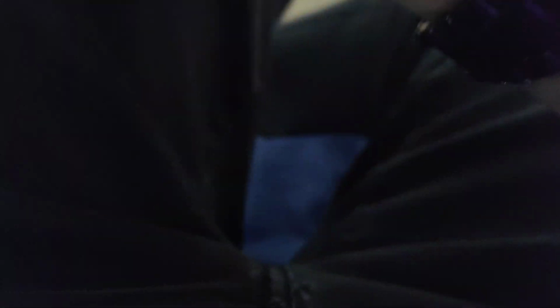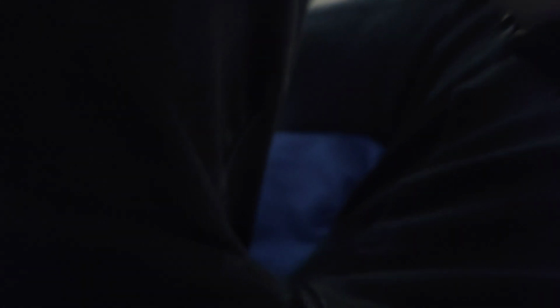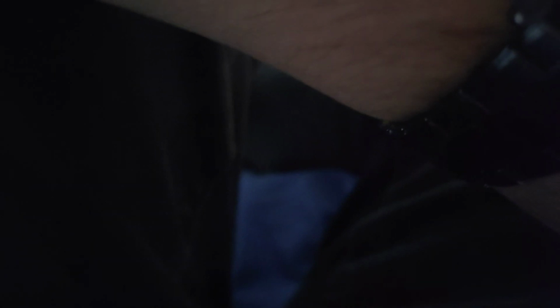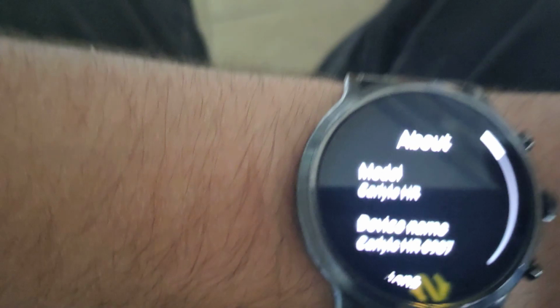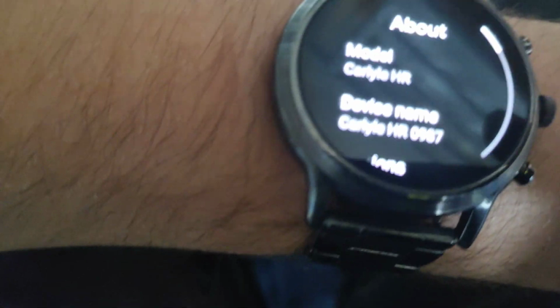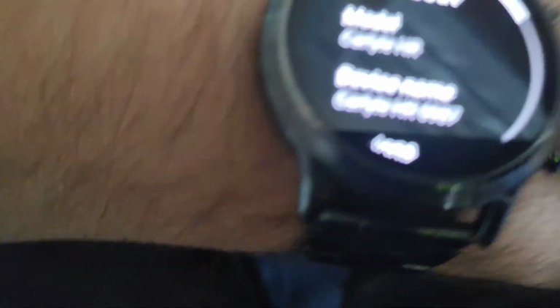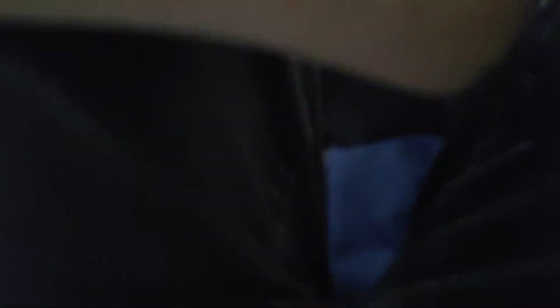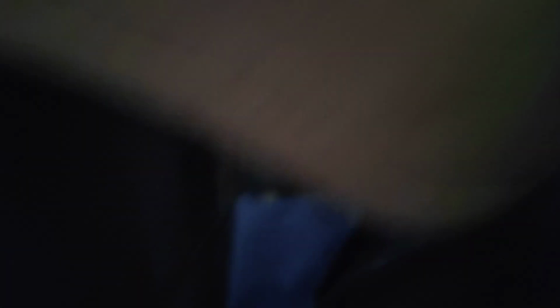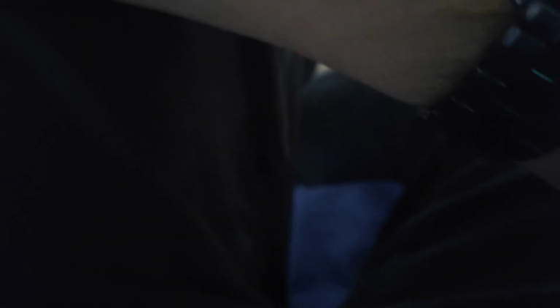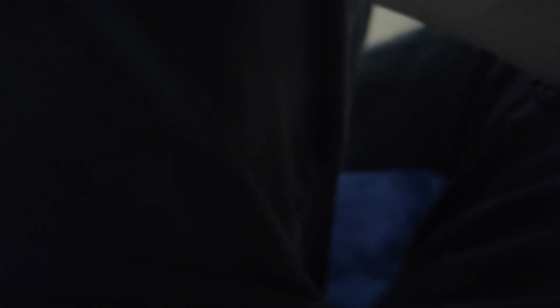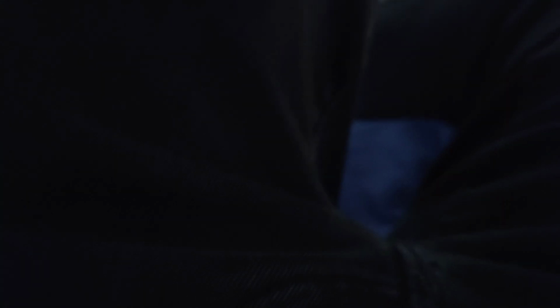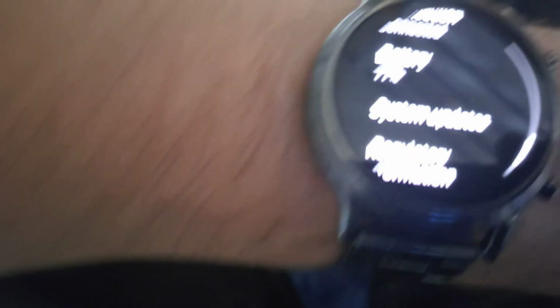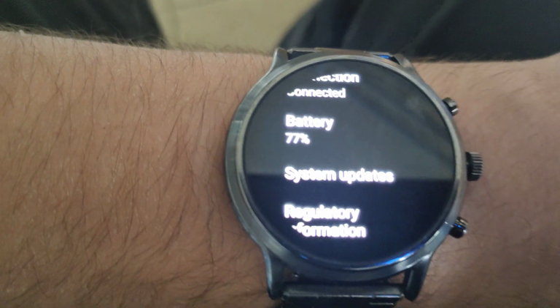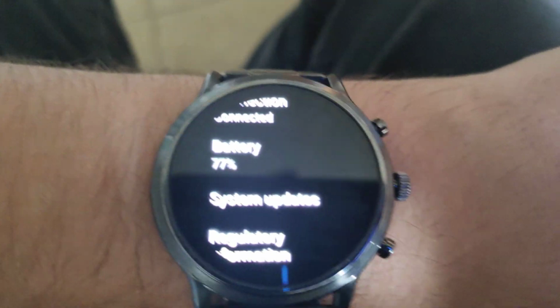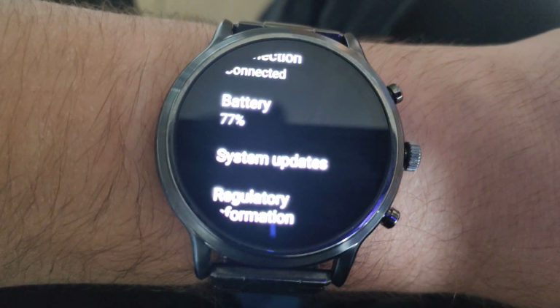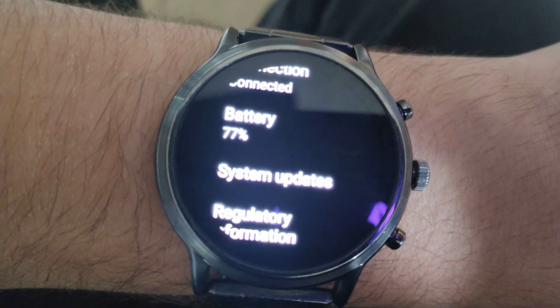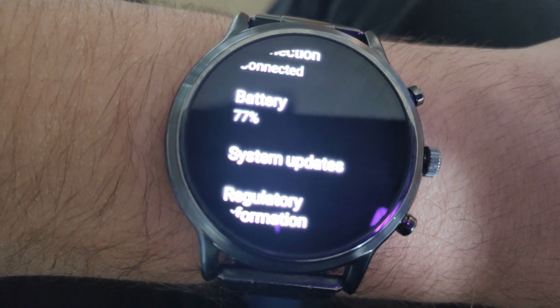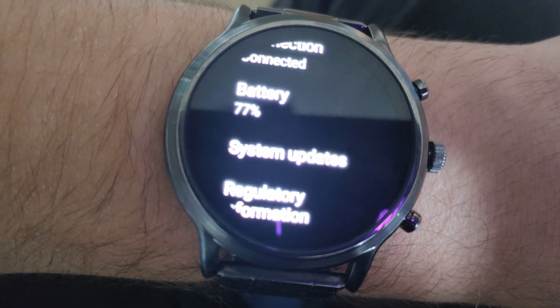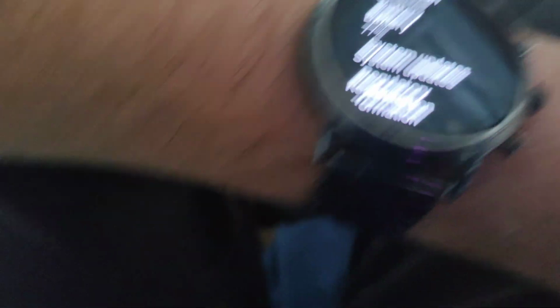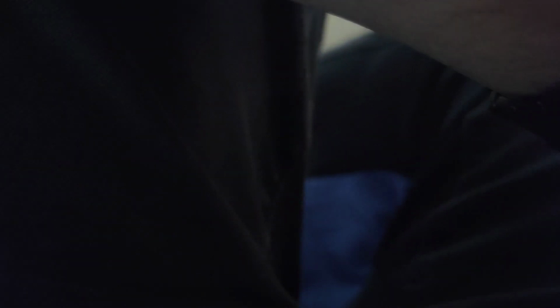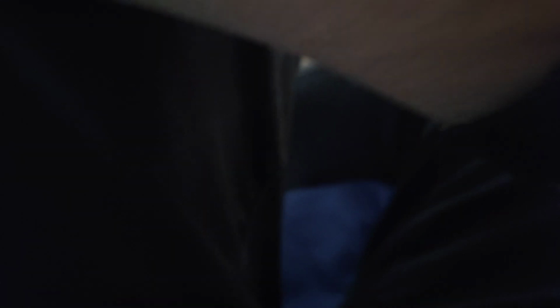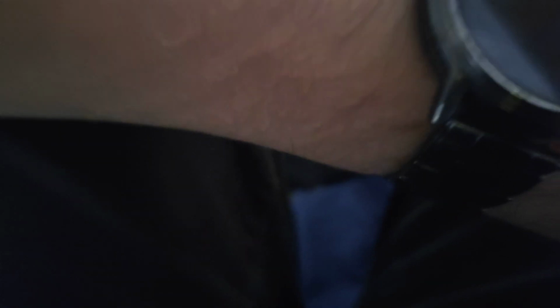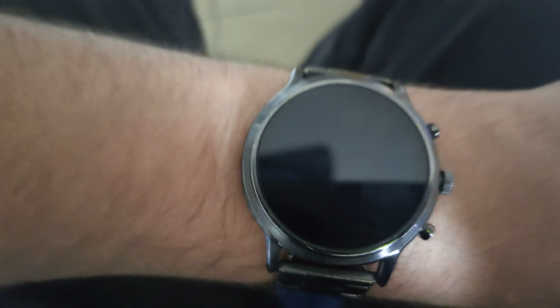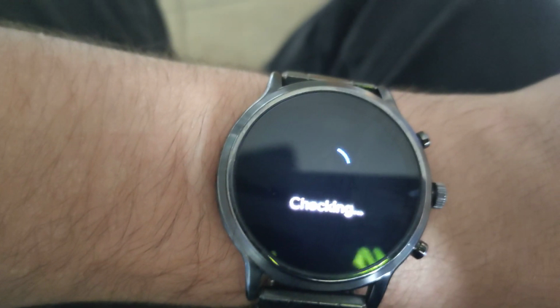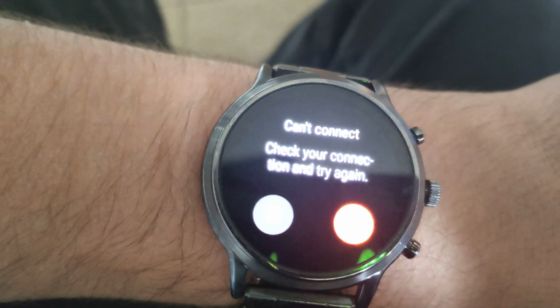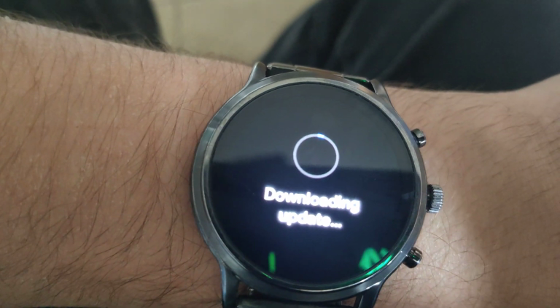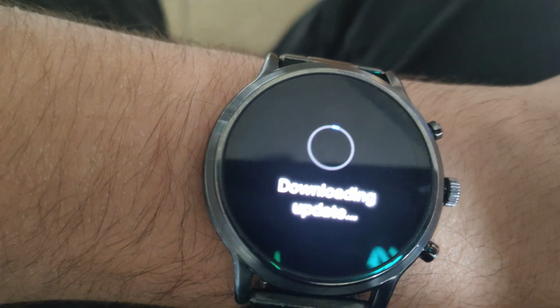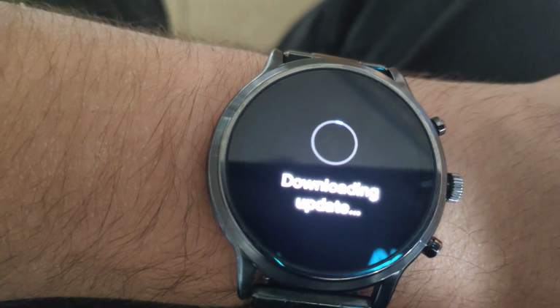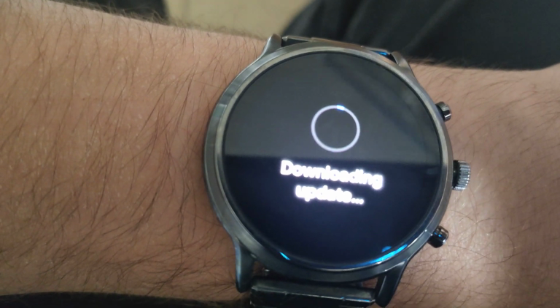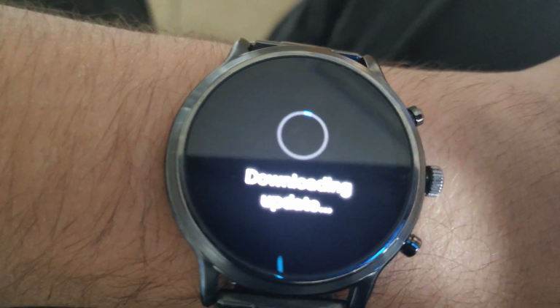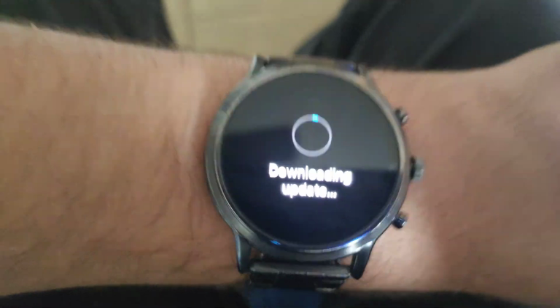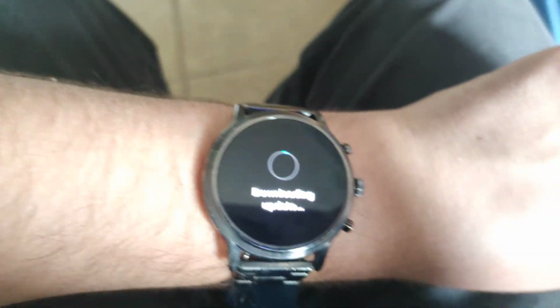Hold up. And then you scroll down where it says — scroll all the way down until it says System Updates. You click that, and basically it's downloading my update.